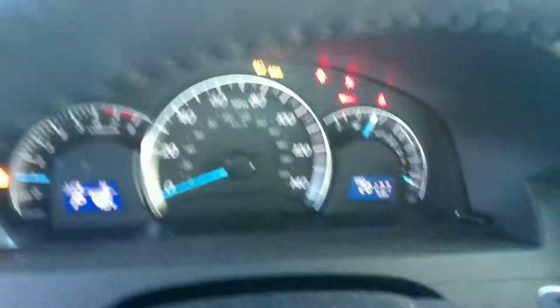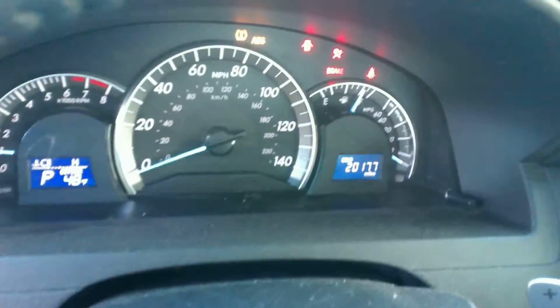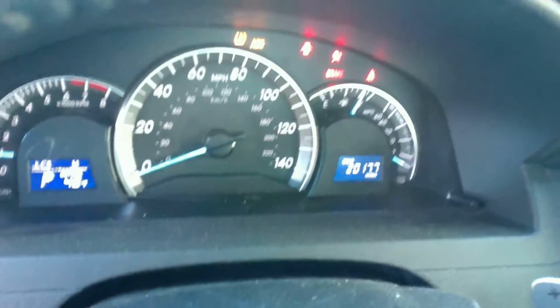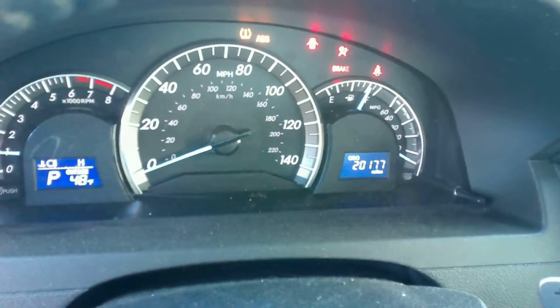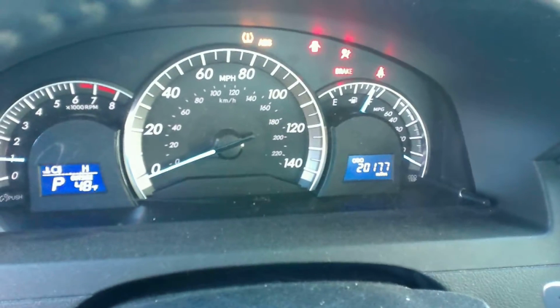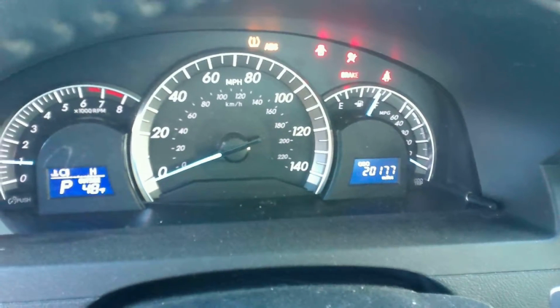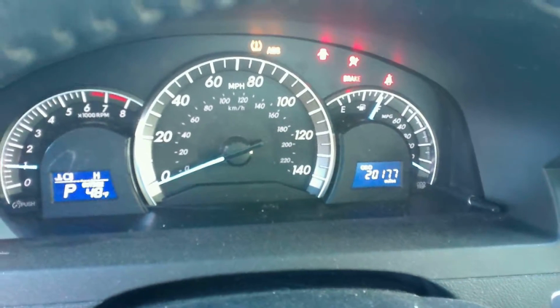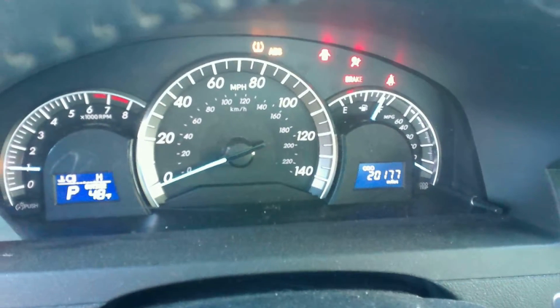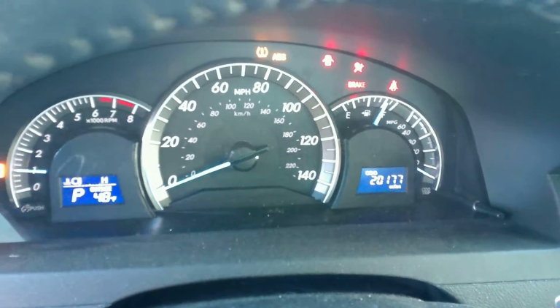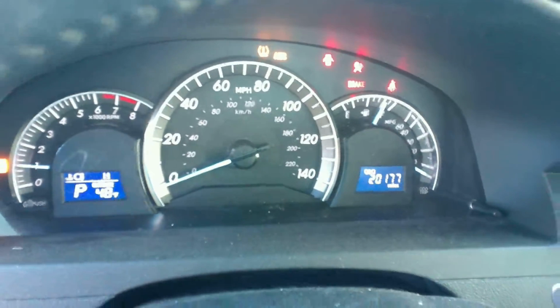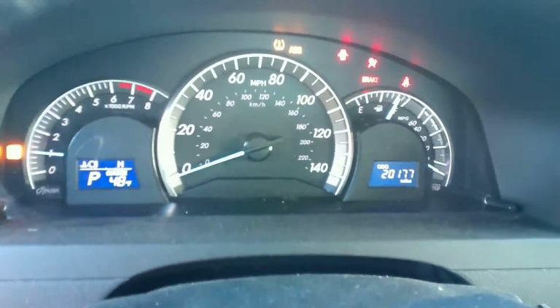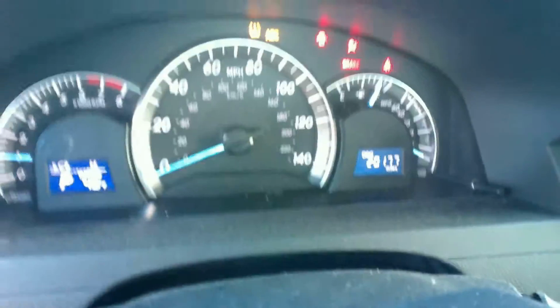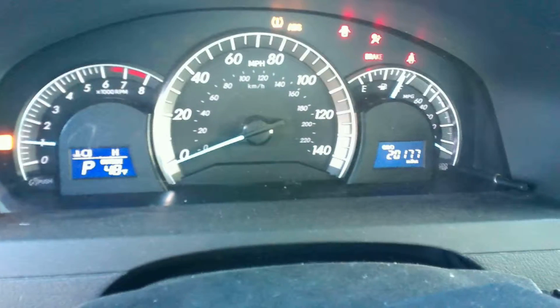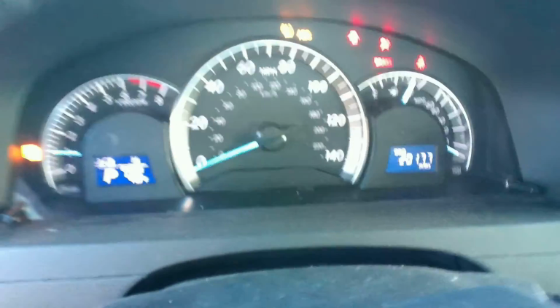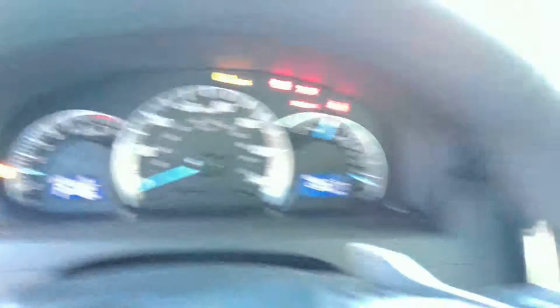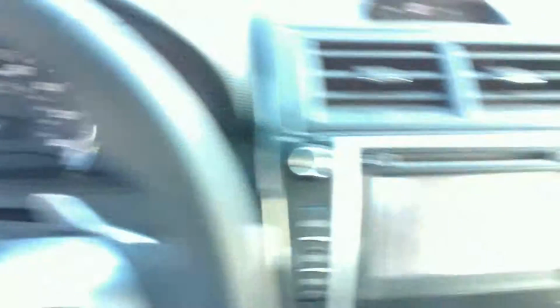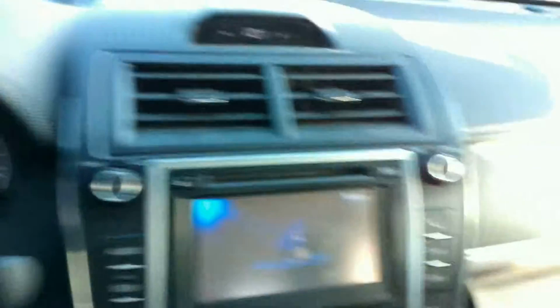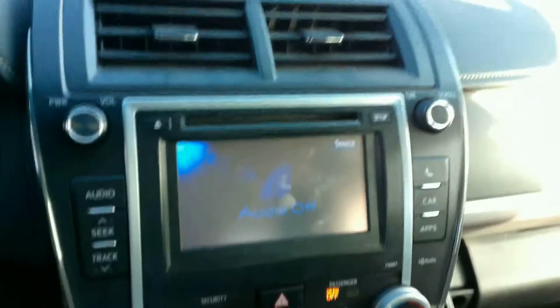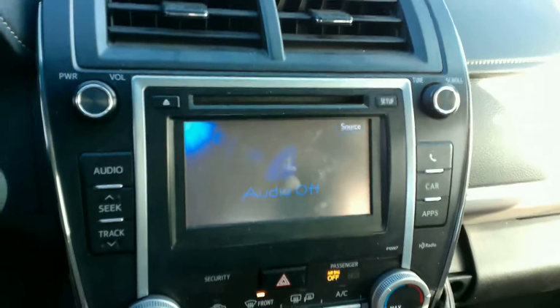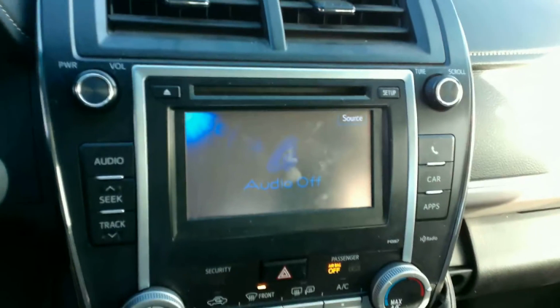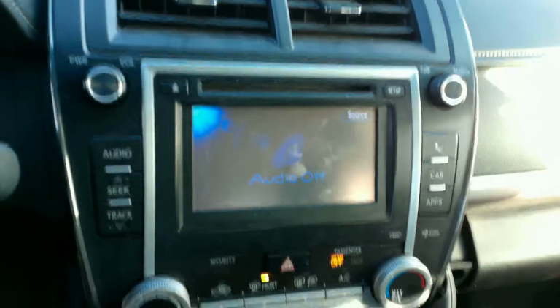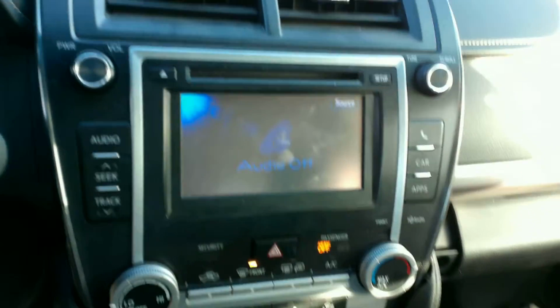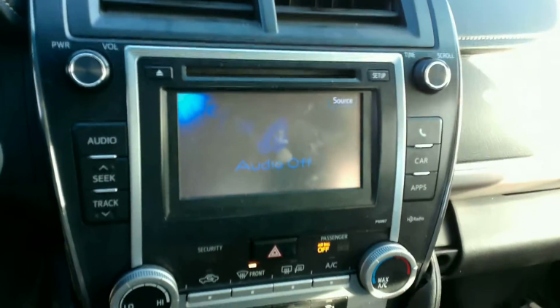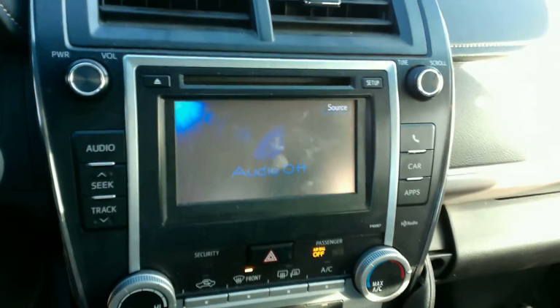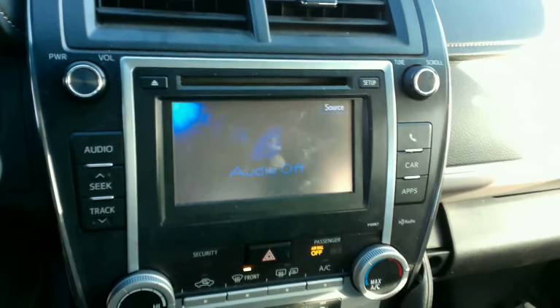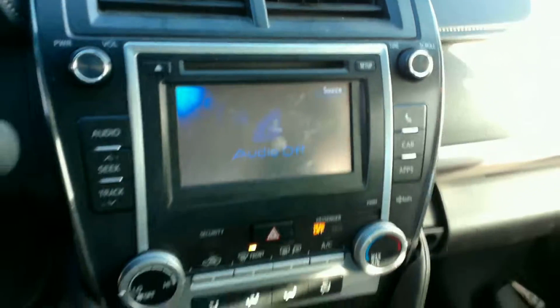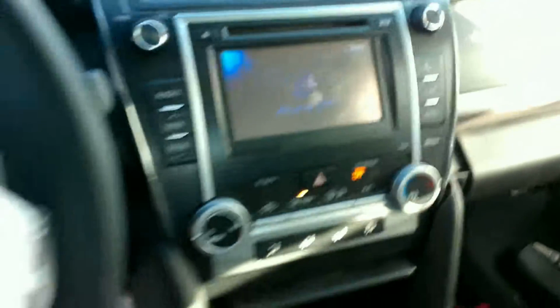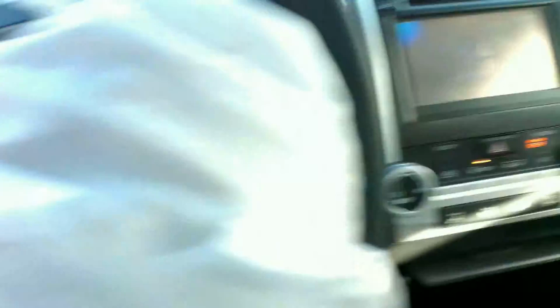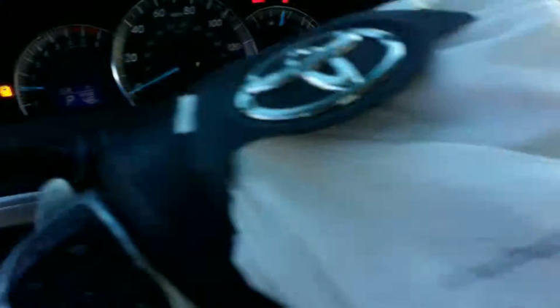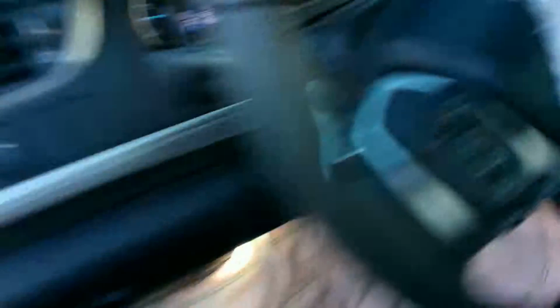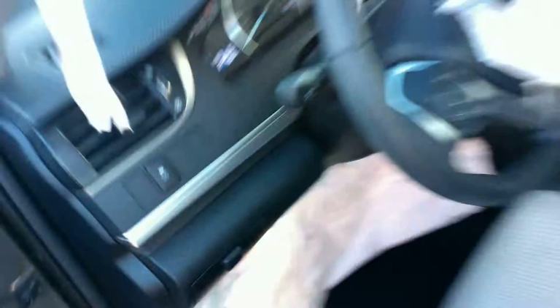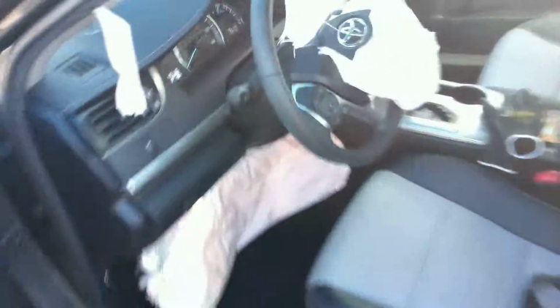Here's the speedometer showing the exact mileage, and the radio showing that it works. Now I'm going to take you on to the exterior of the vehicle.